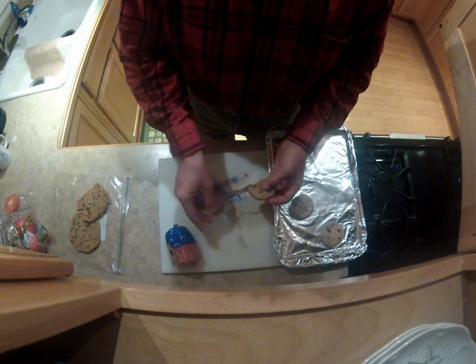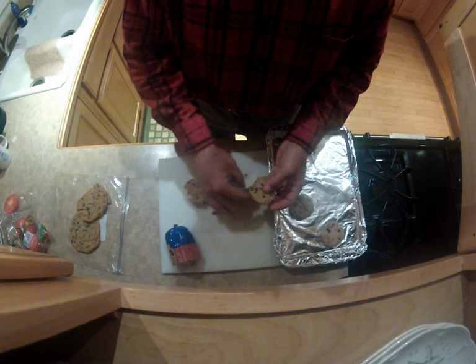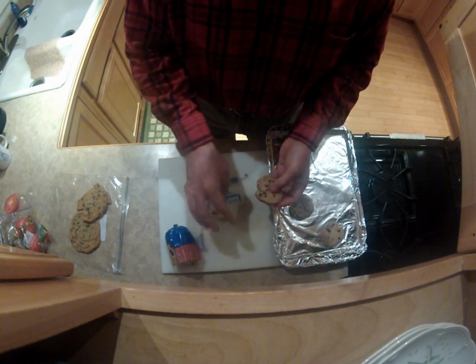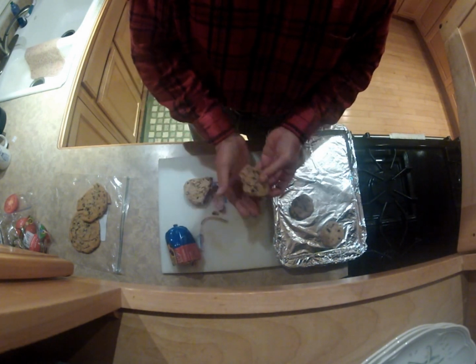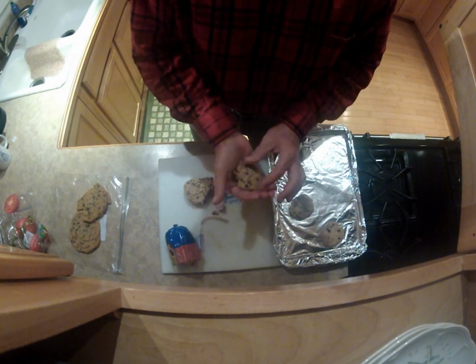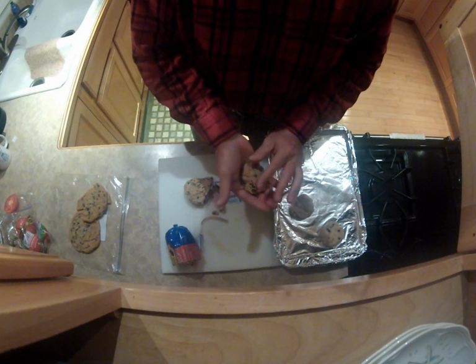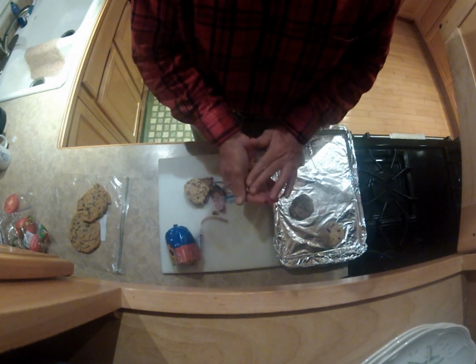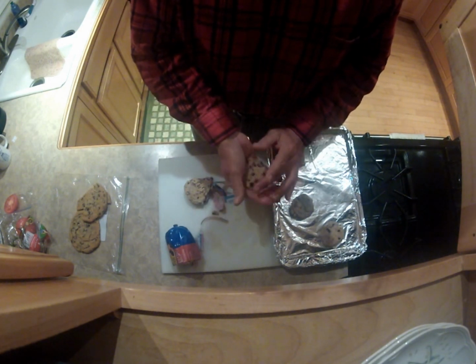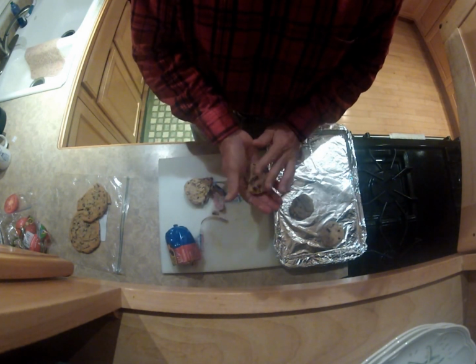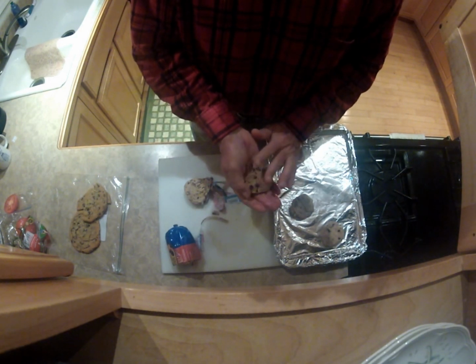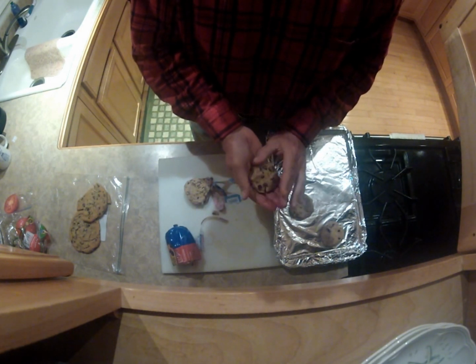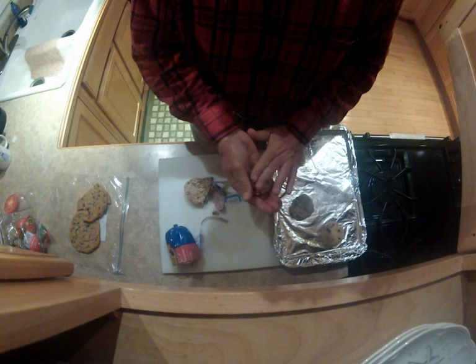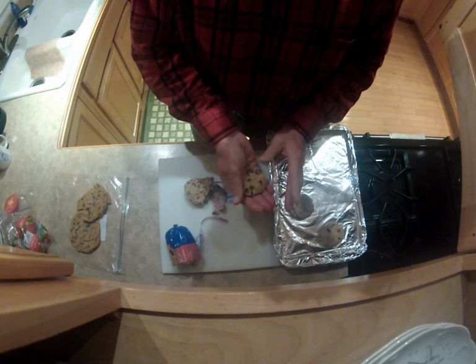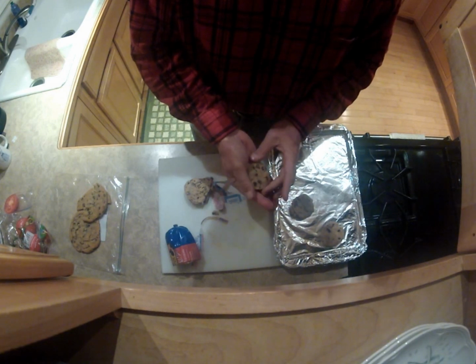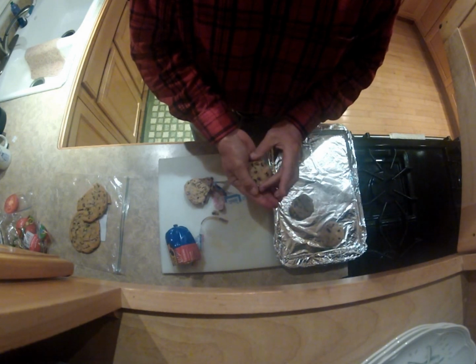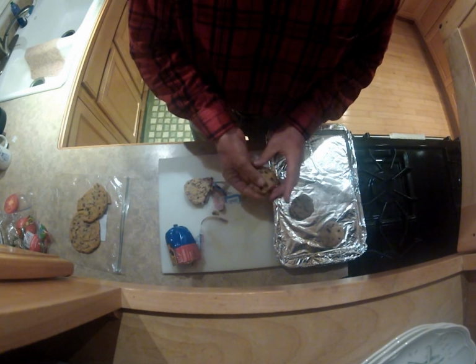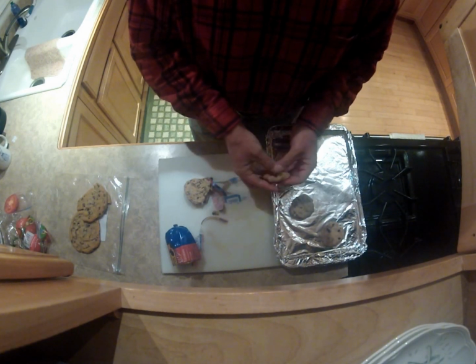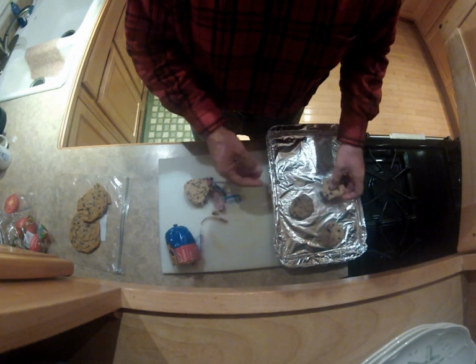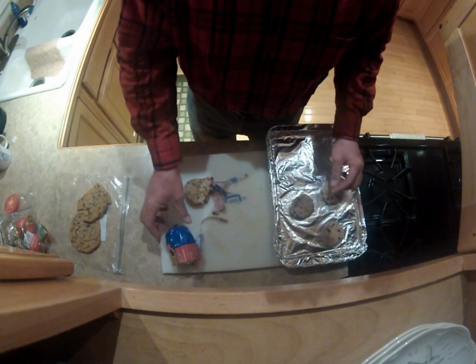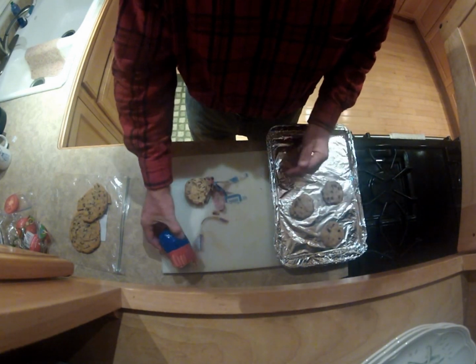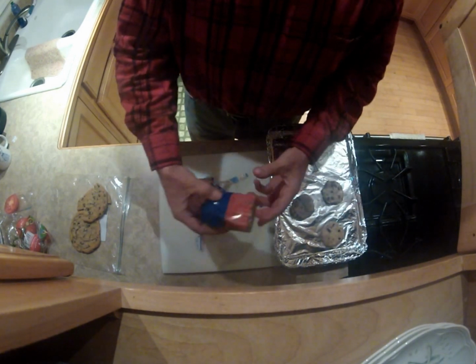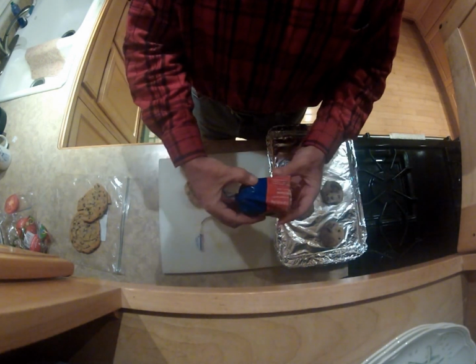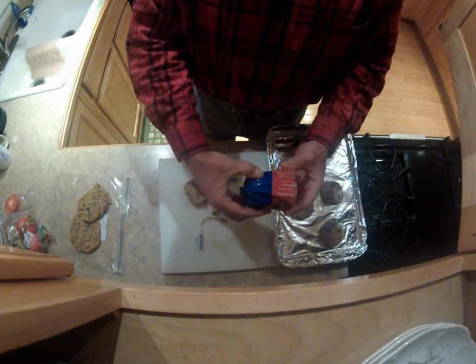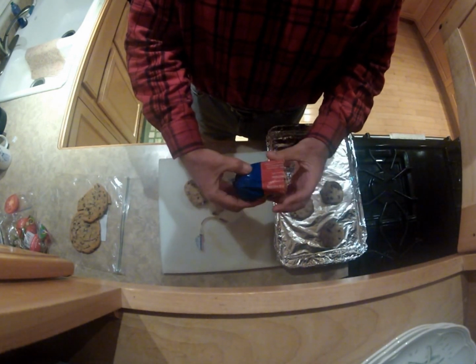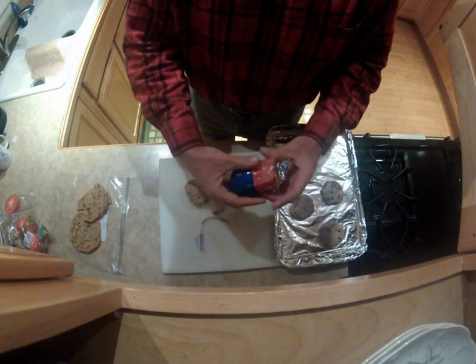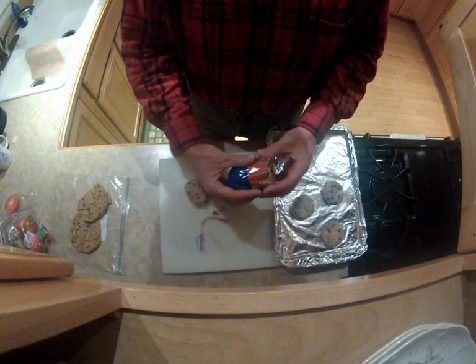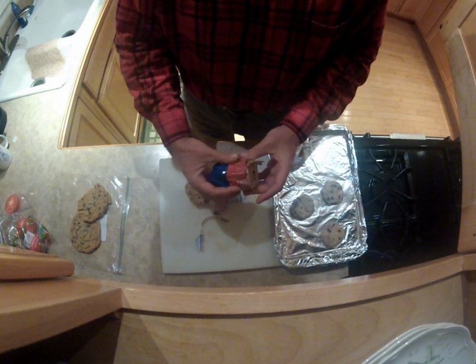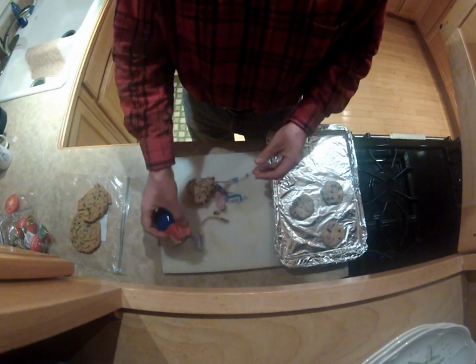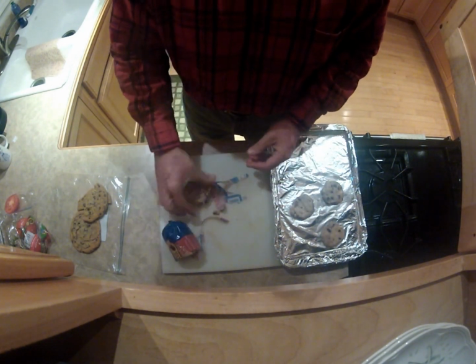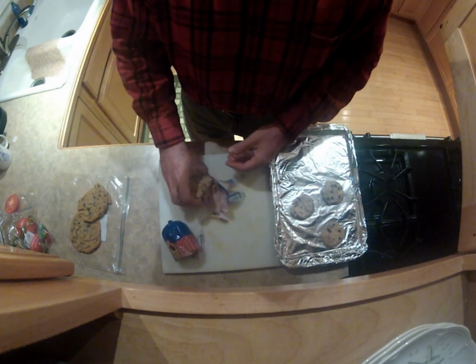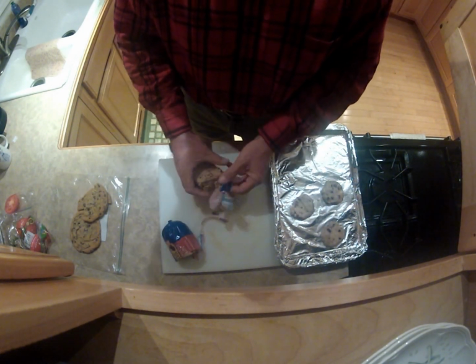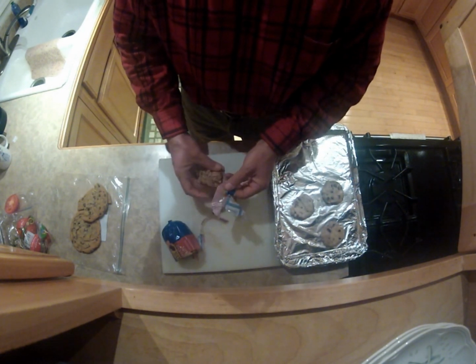I'll show you how these bake. It doesn't take long. I forget what the instructions say exactly — eight to ten minutes at about 325 to 350. I've got the oven at 350, so that works out nicely.